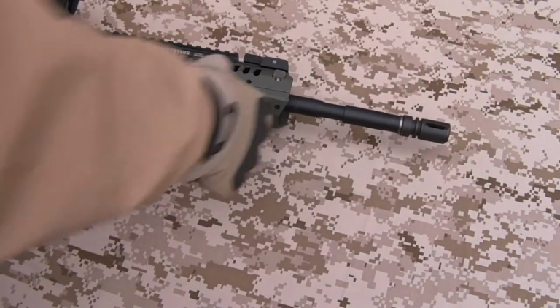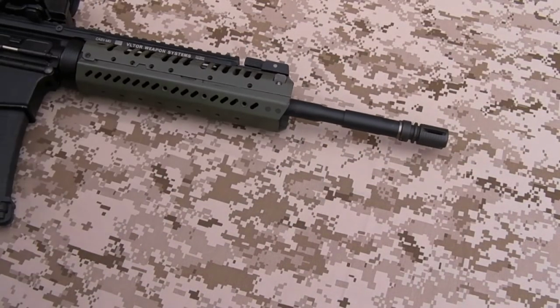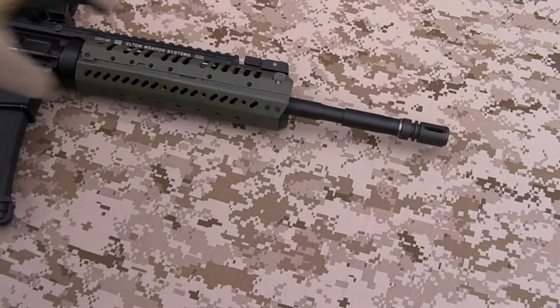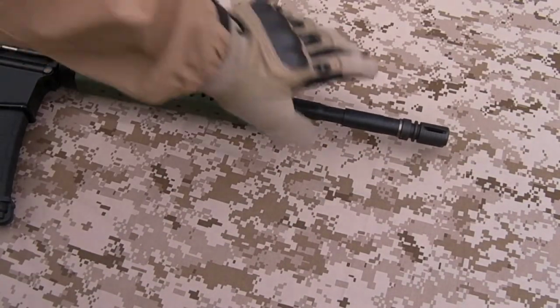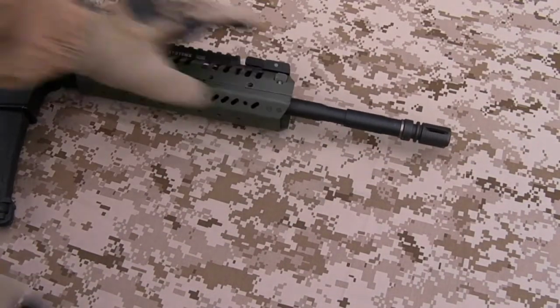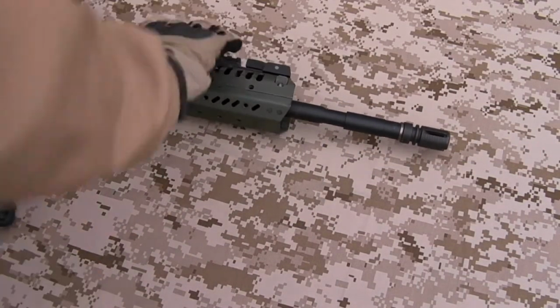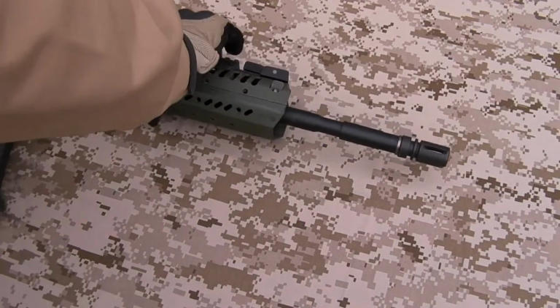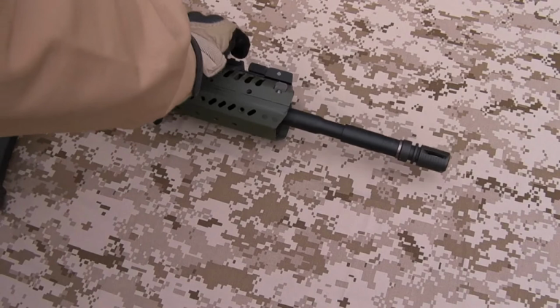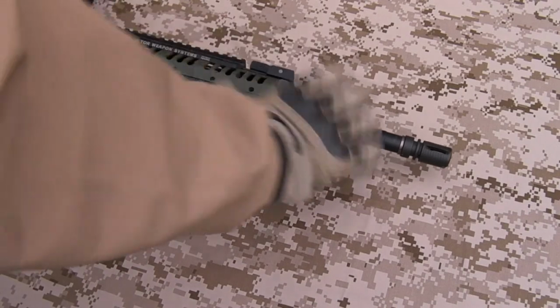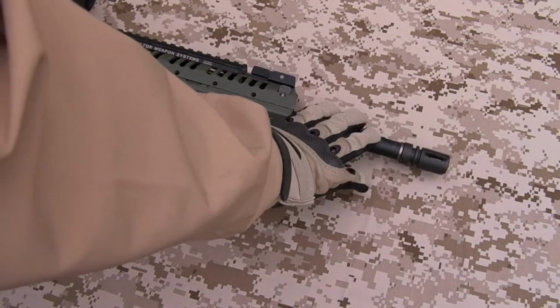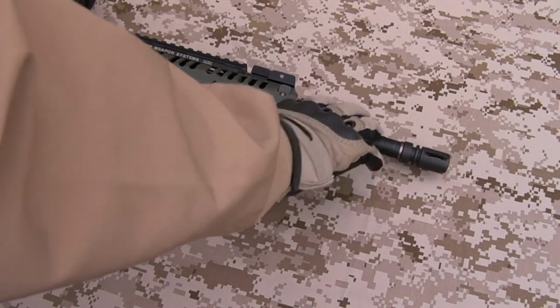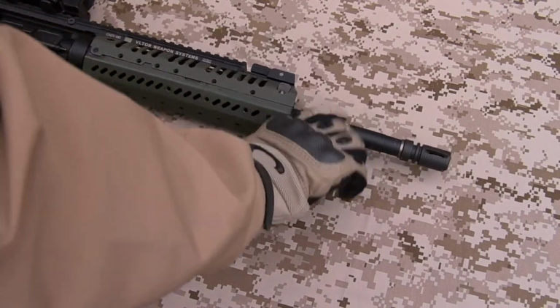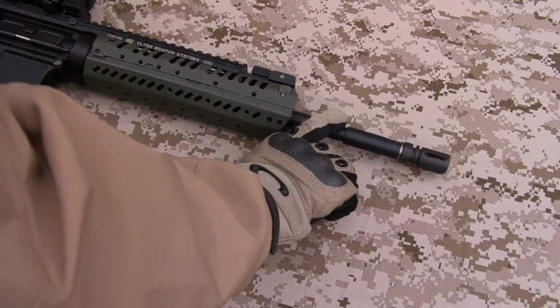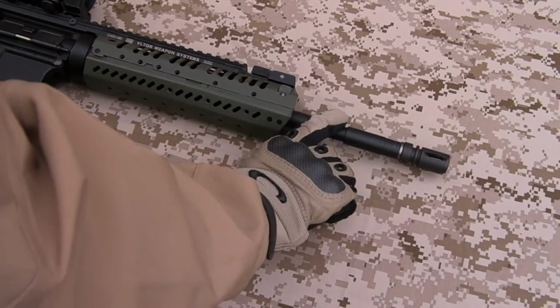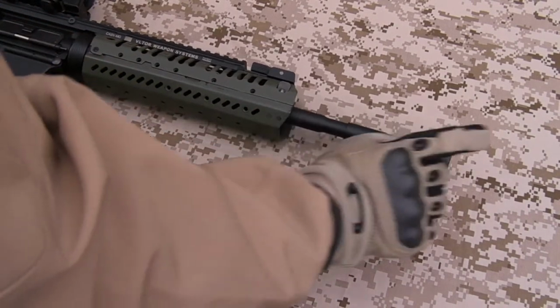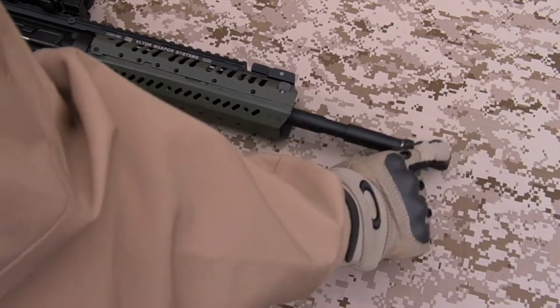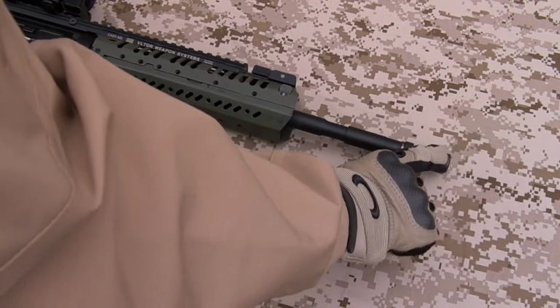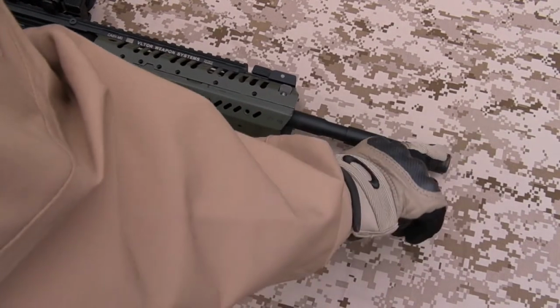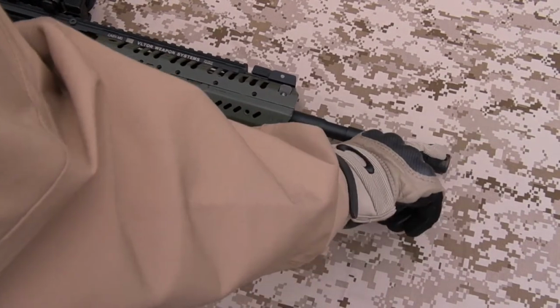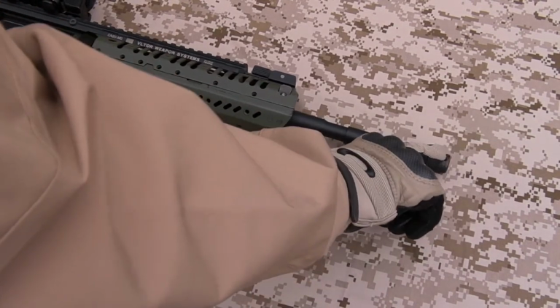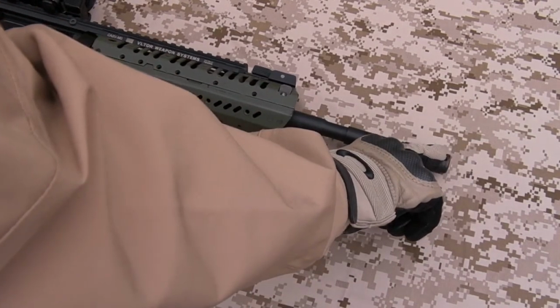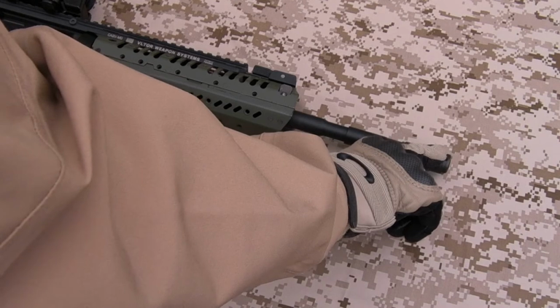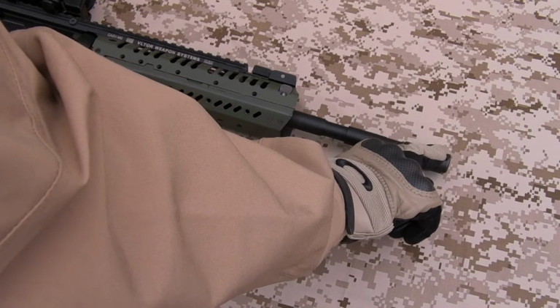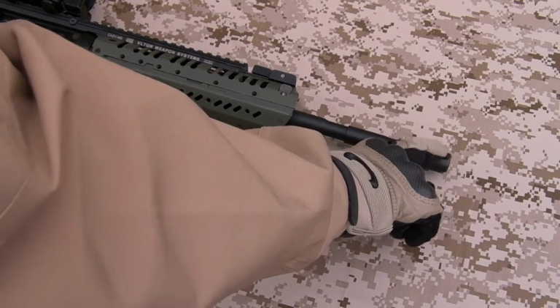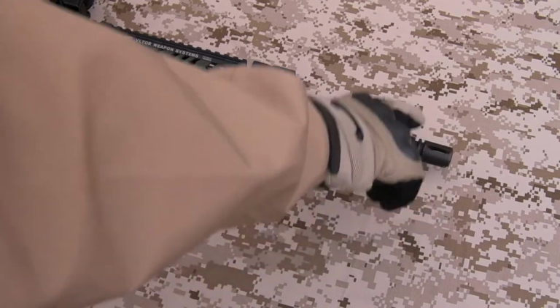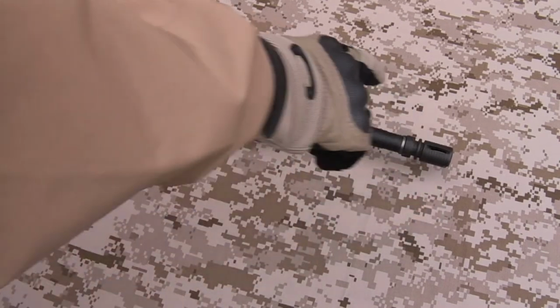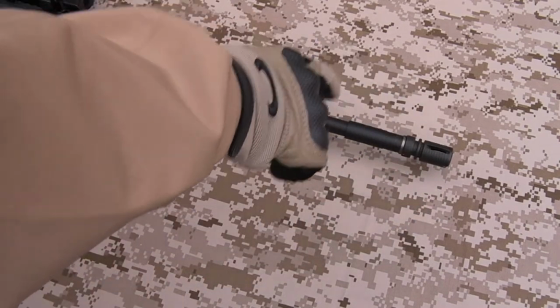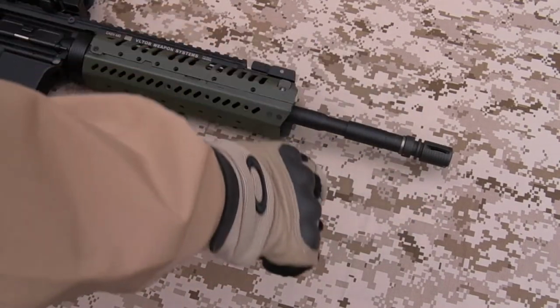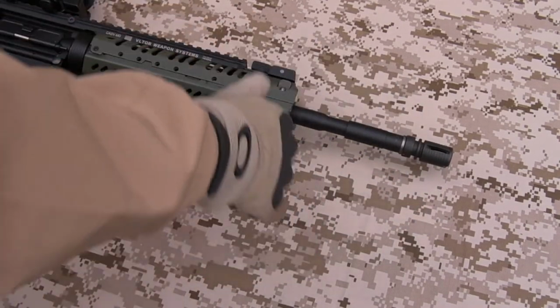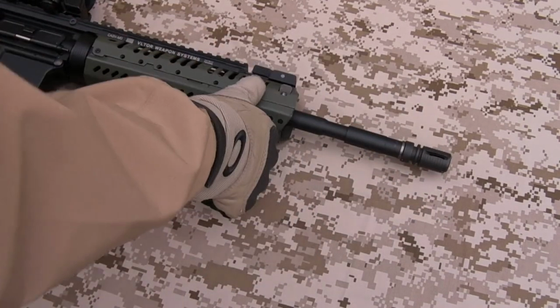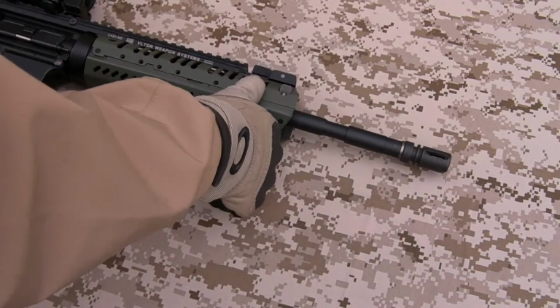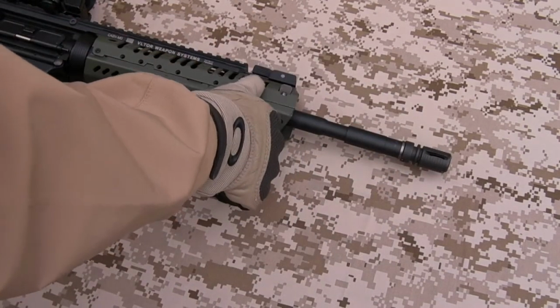Barrel — it's the standard TM 14-and-a-half-inch barrel with the stock A2 birdcage flash hider. I did used to have a different one on there but I took it off and put it on a different gun.